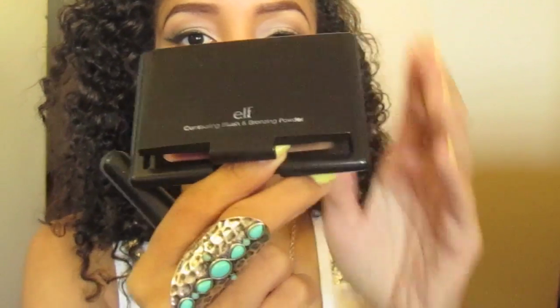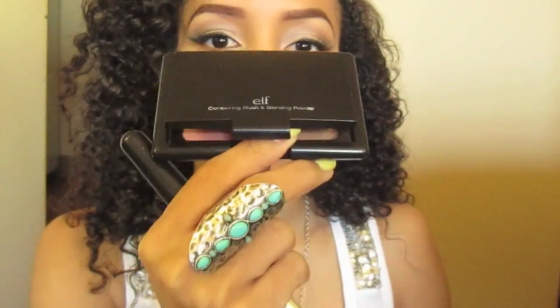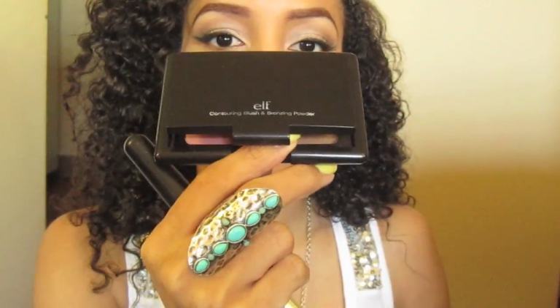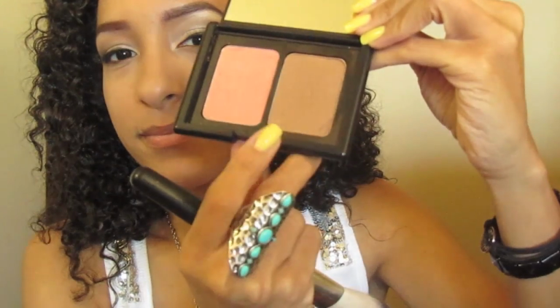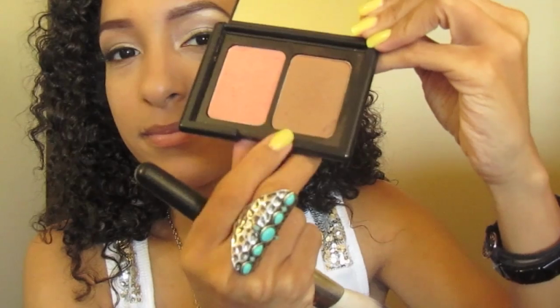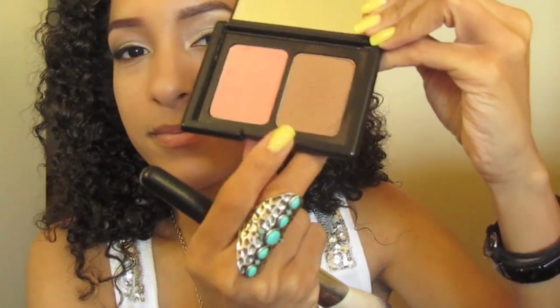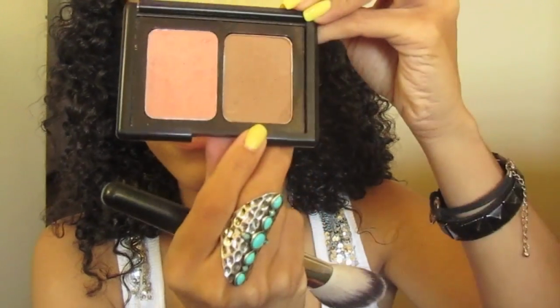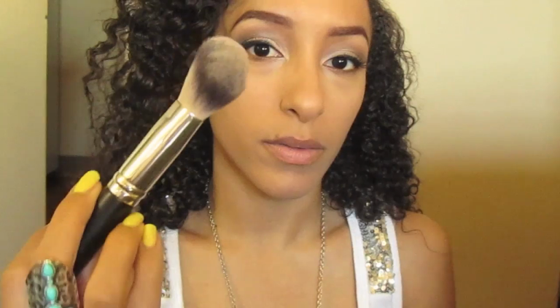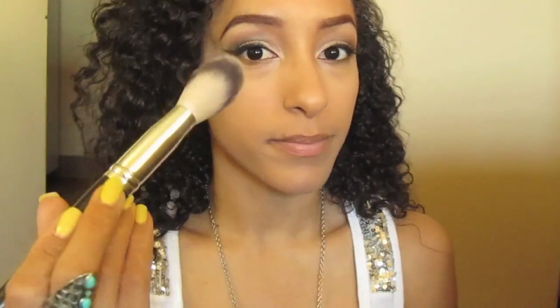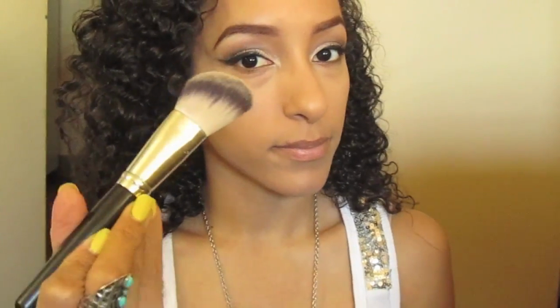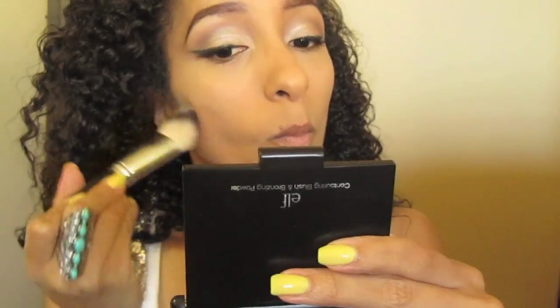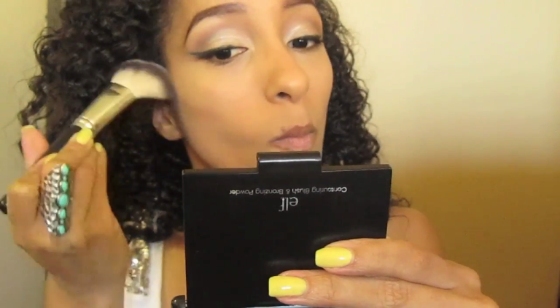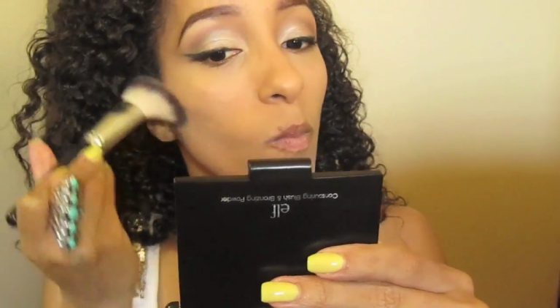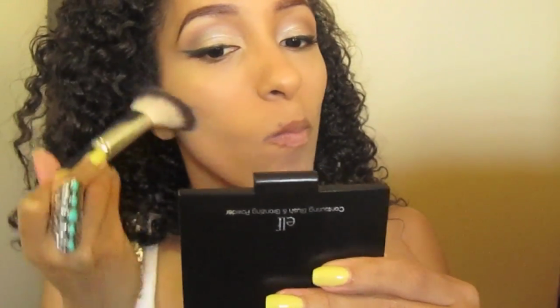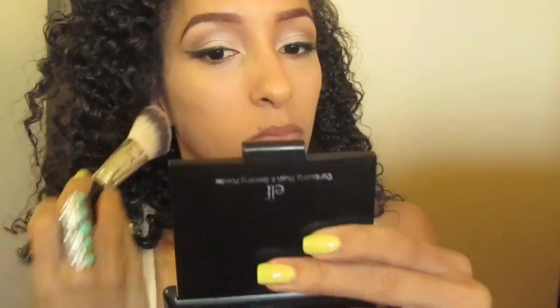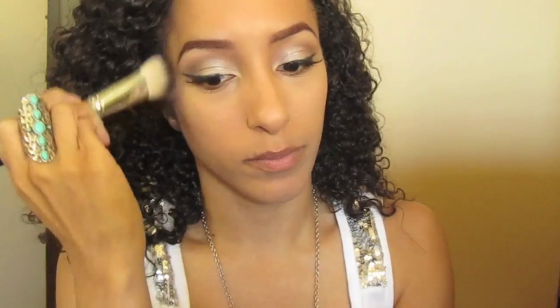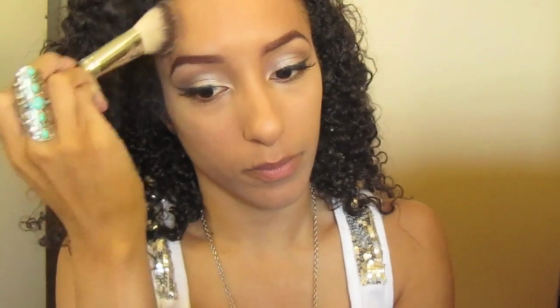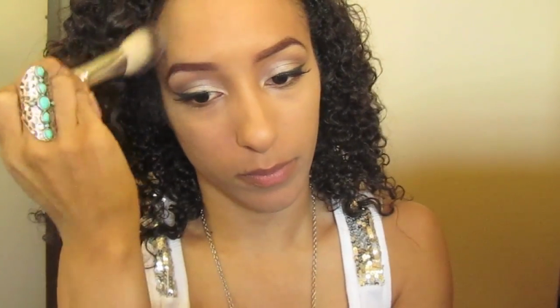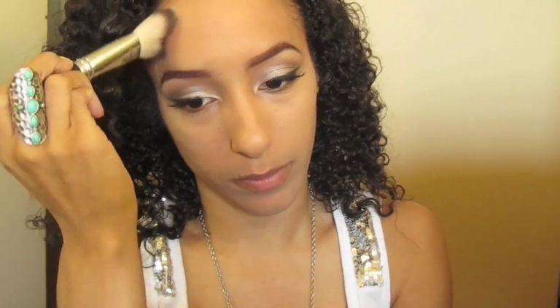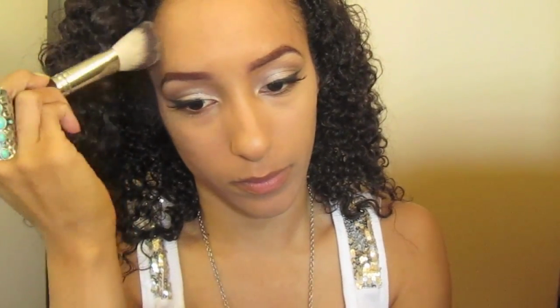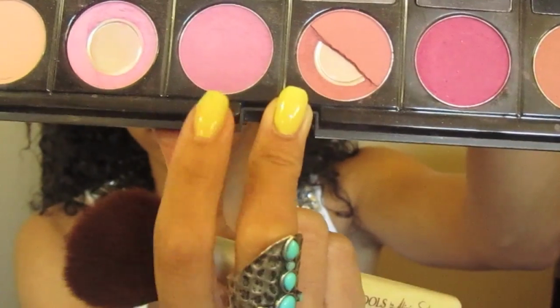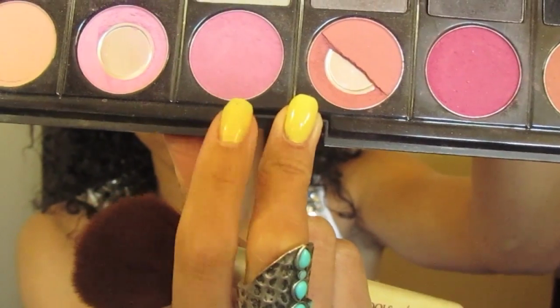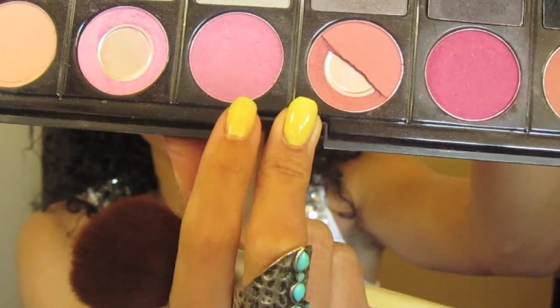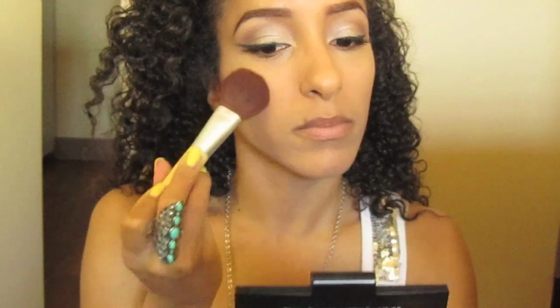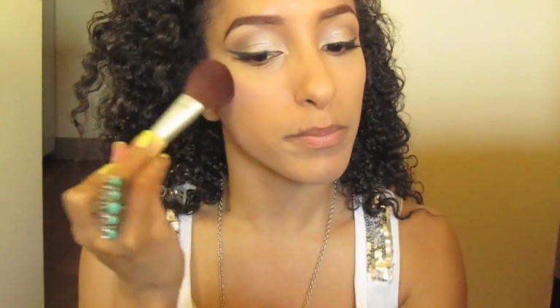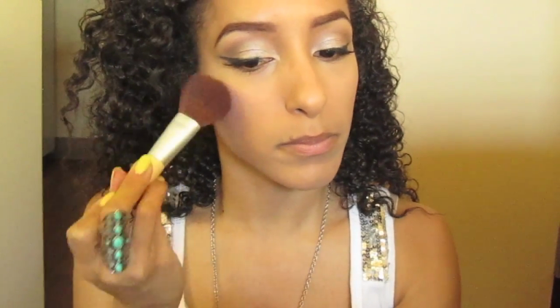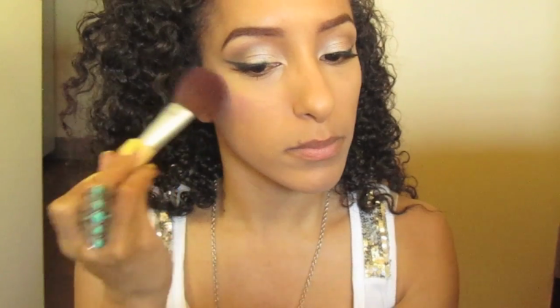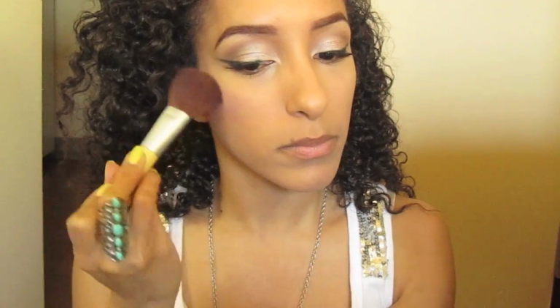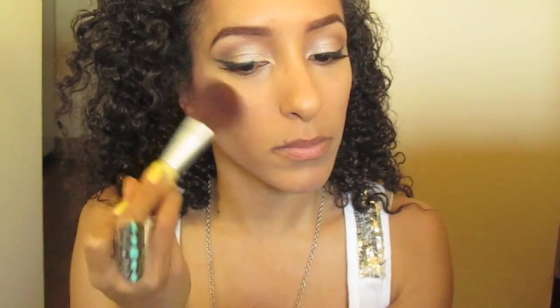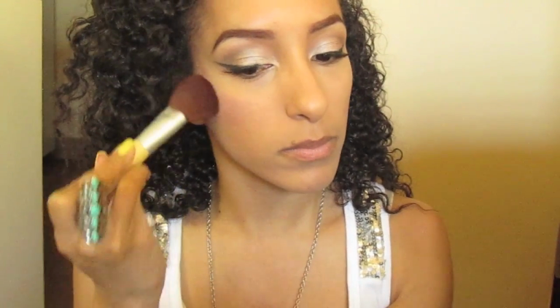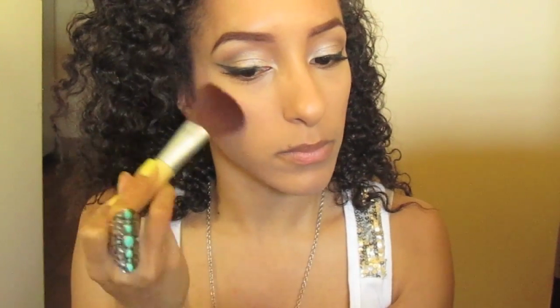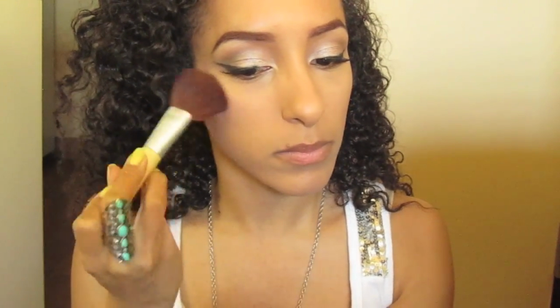Taking a bronzer or whatever contour powder you use, apply that in the hollows of your cheeks. You might want to use an angled face brush for this. Take a light pink blush with no shimmer and apply that to the apples of your cheeks. Blend upwards.